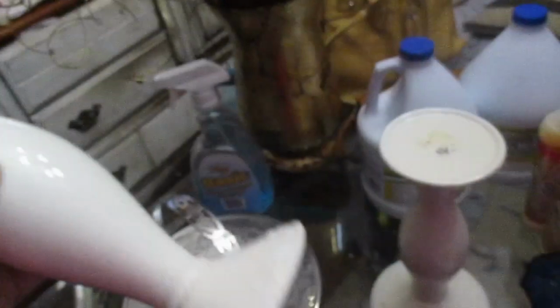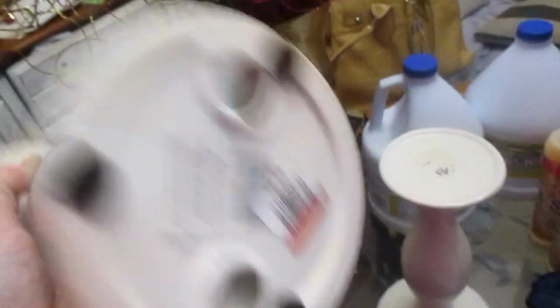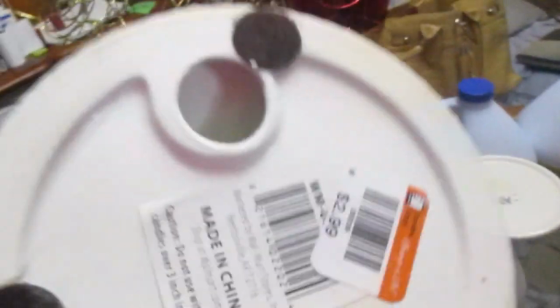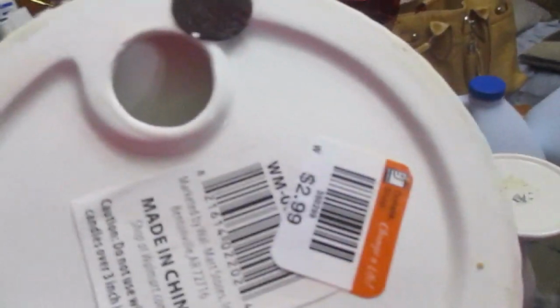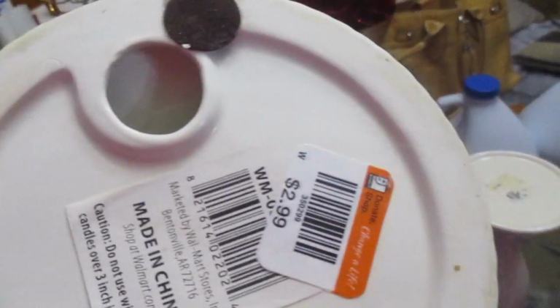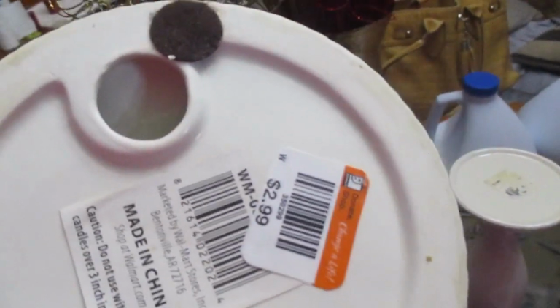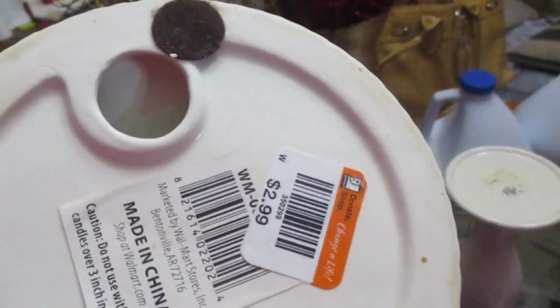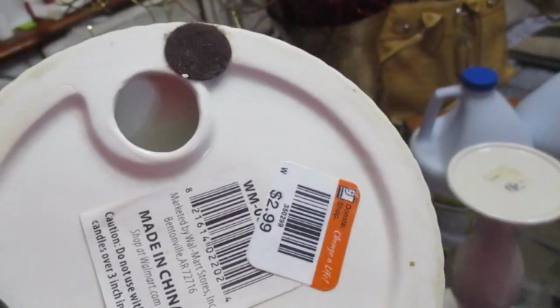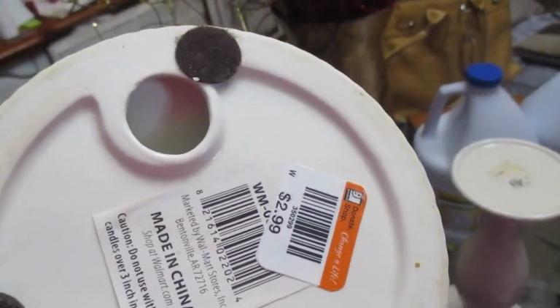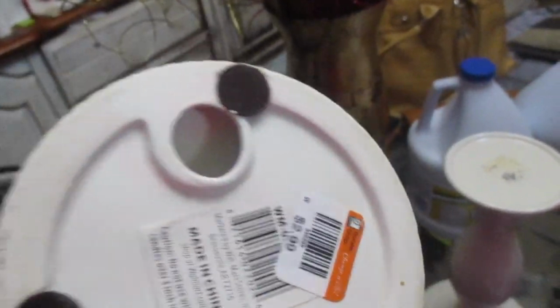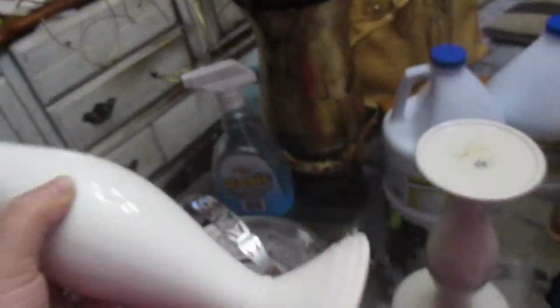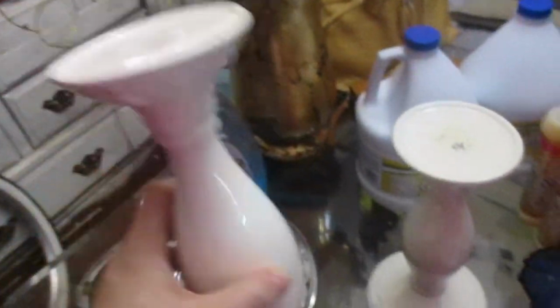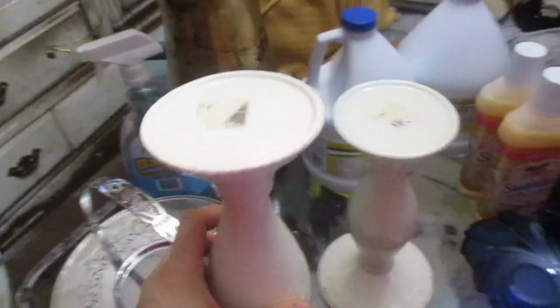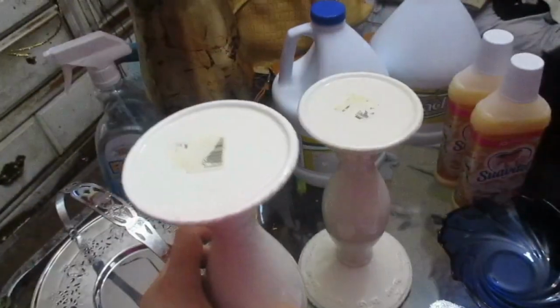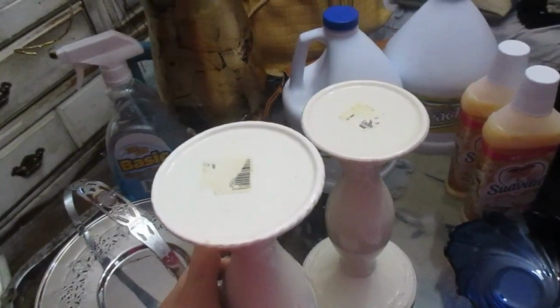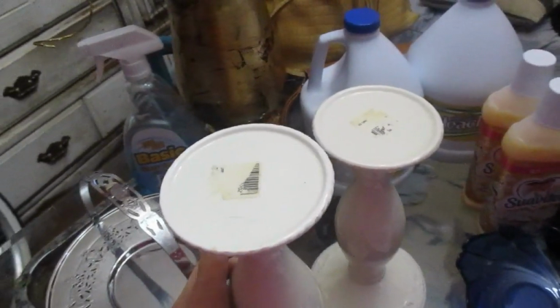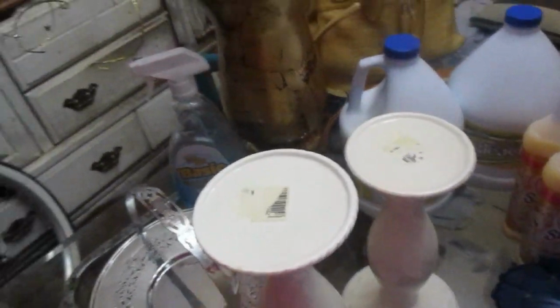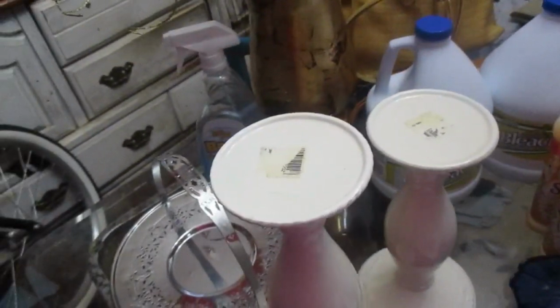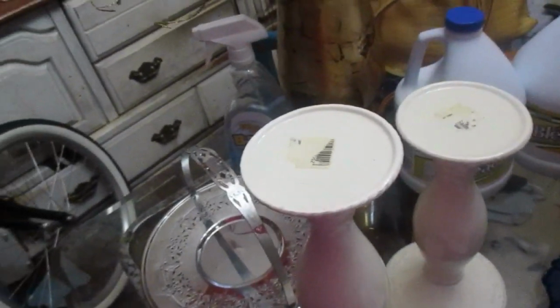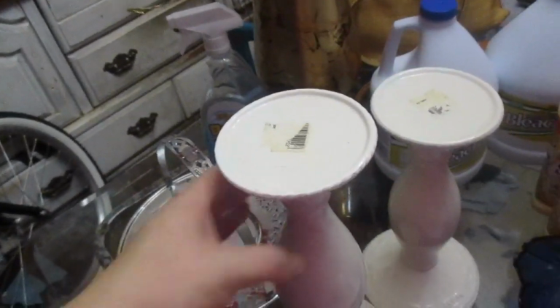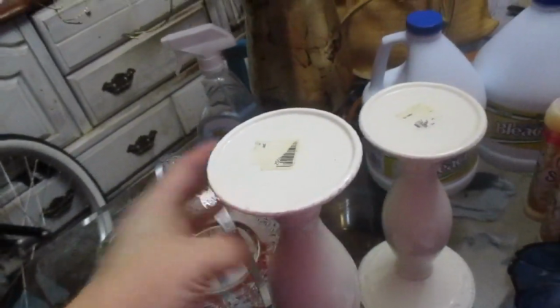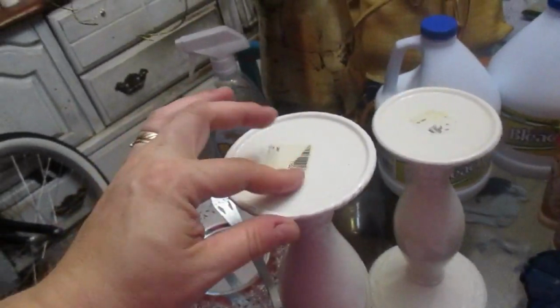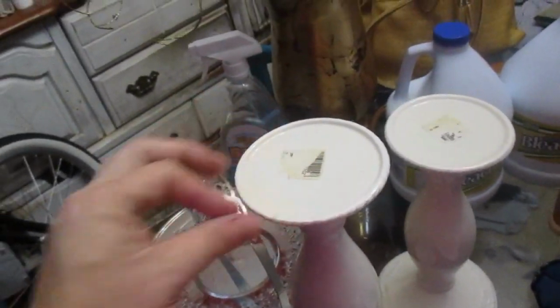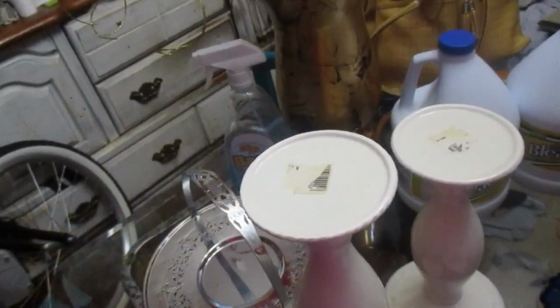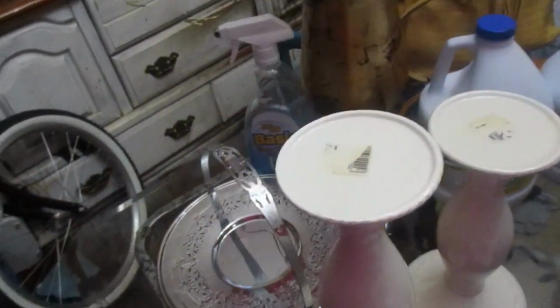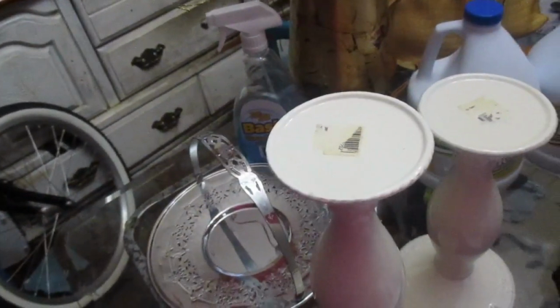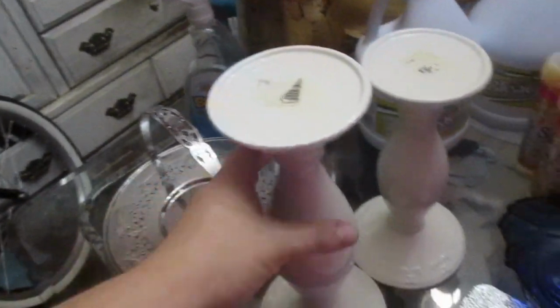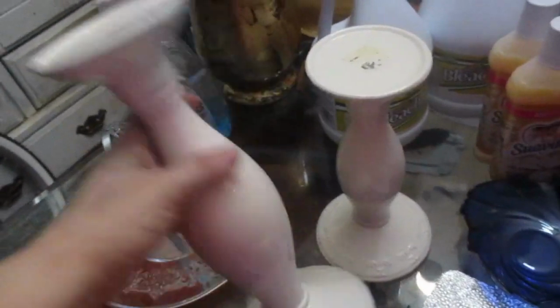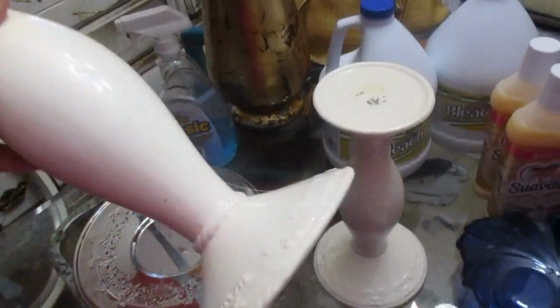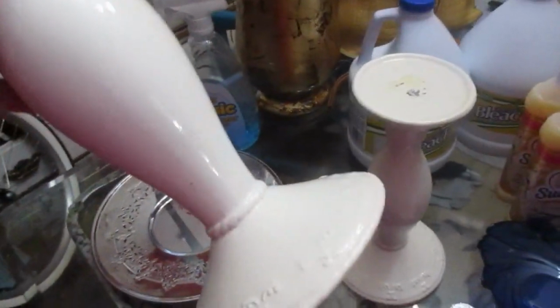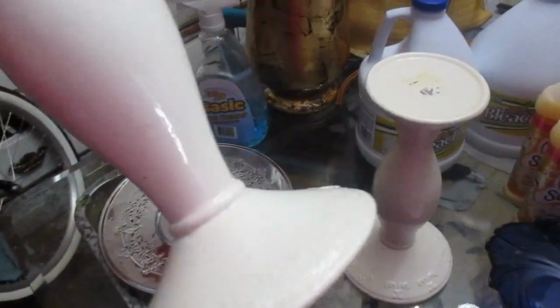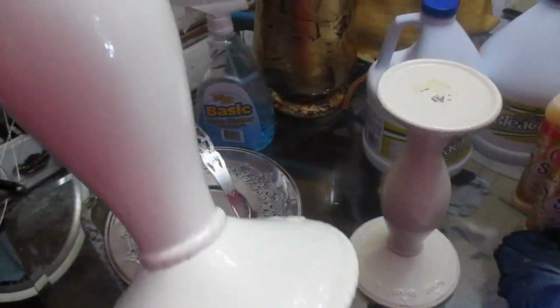But I'm thinking maybe from Walmart. The set was only $2.99, which was a really good deal. I can imagine at Walmart they are much more than $2.99, so I thought that was a really good buy.